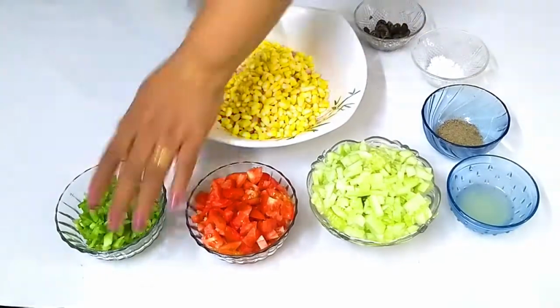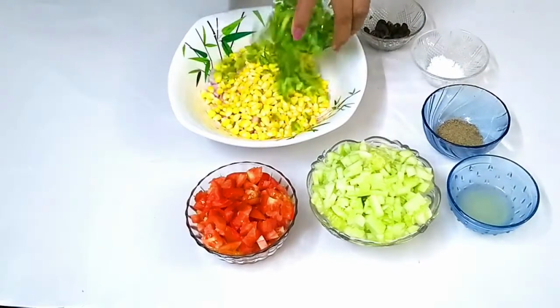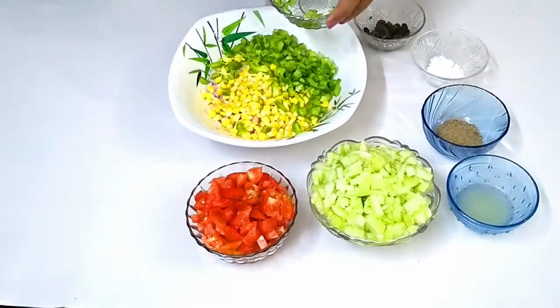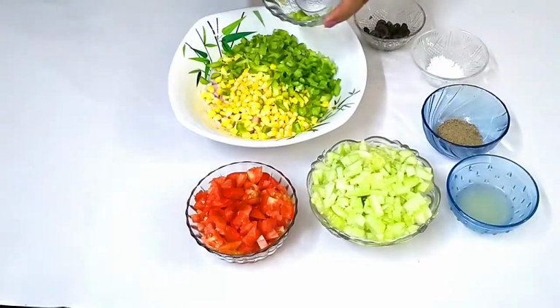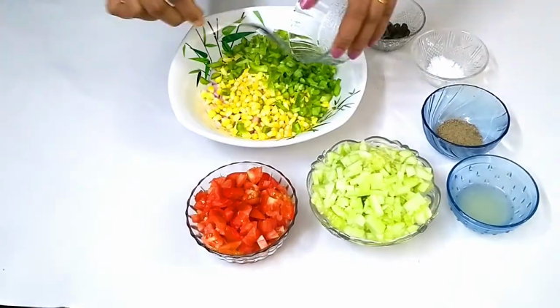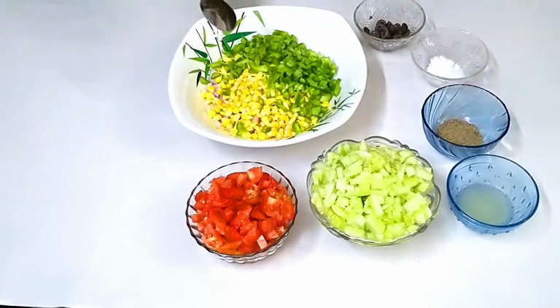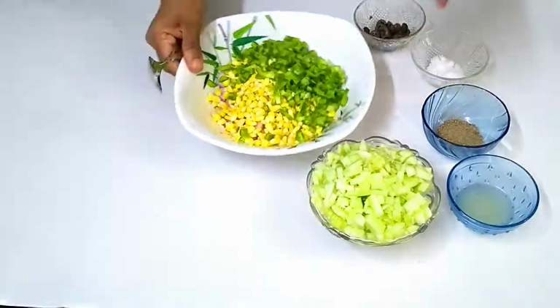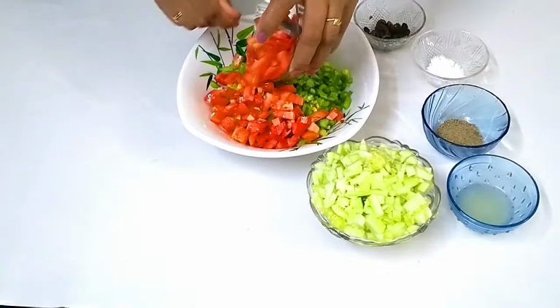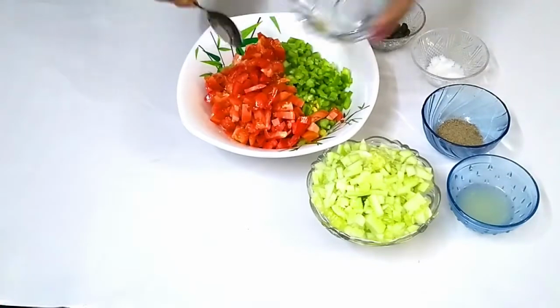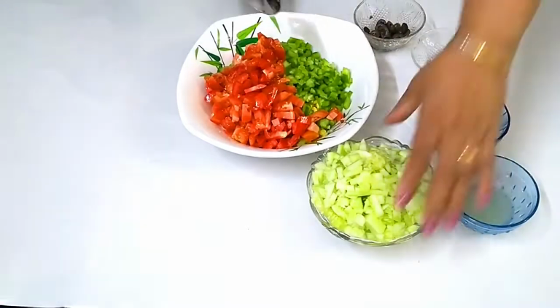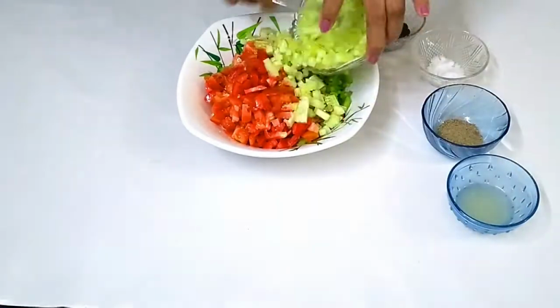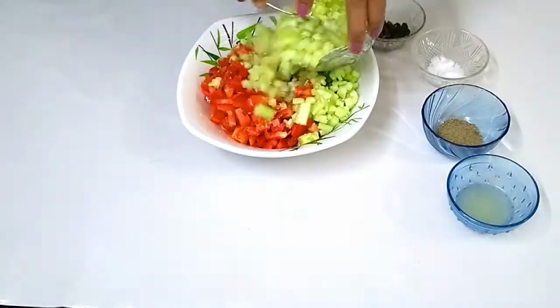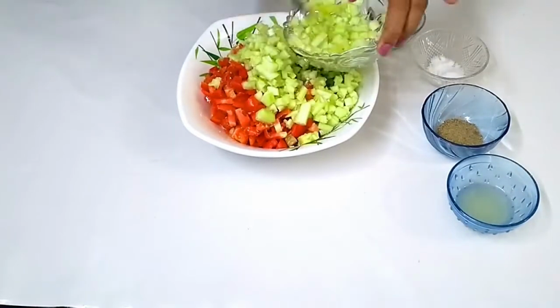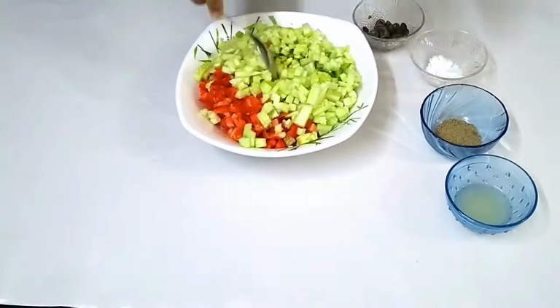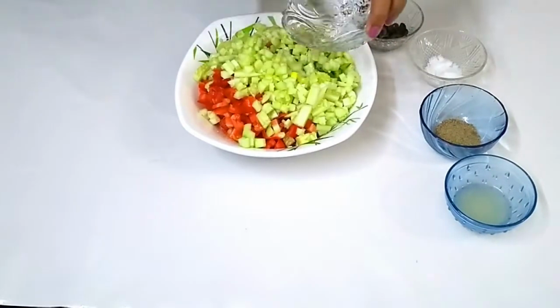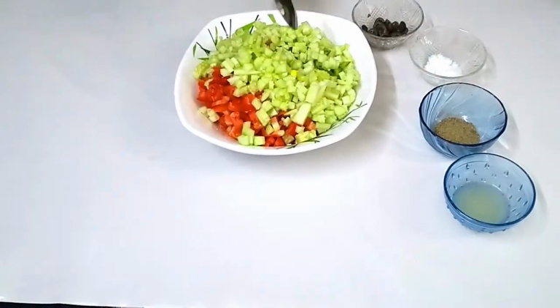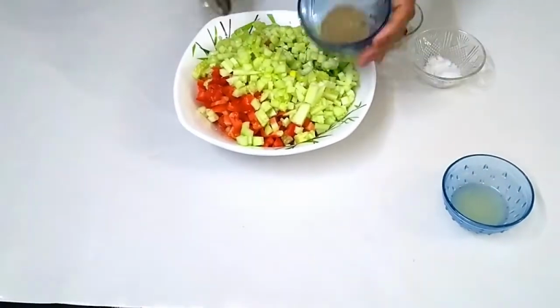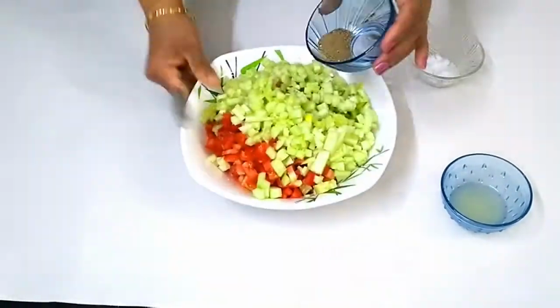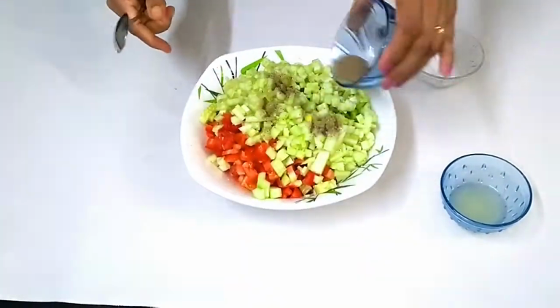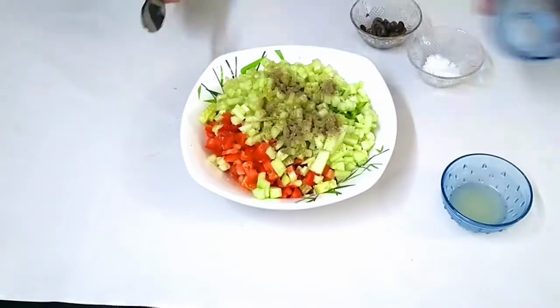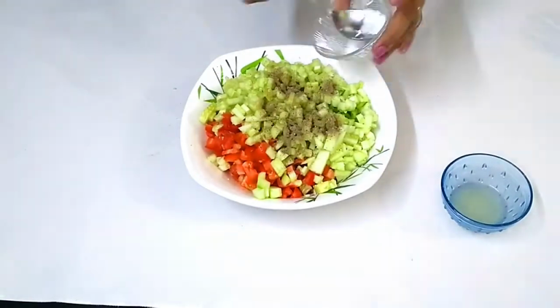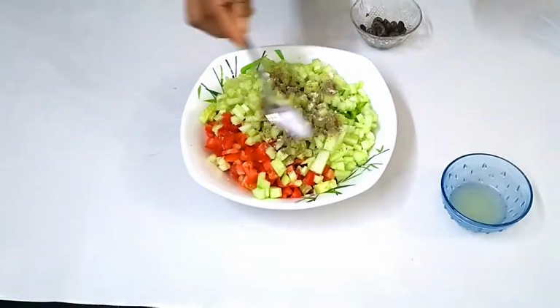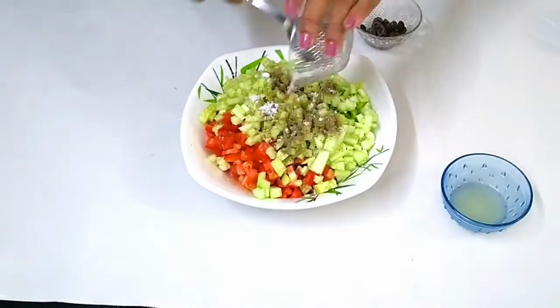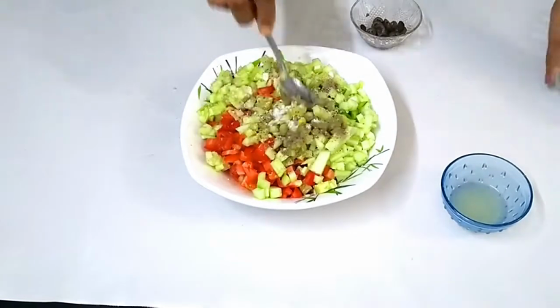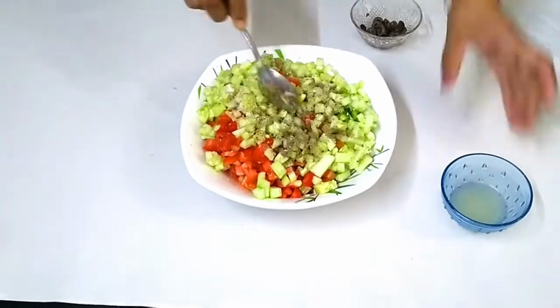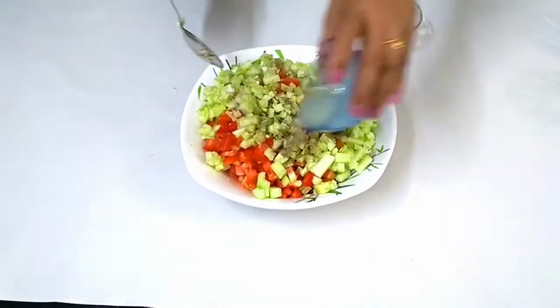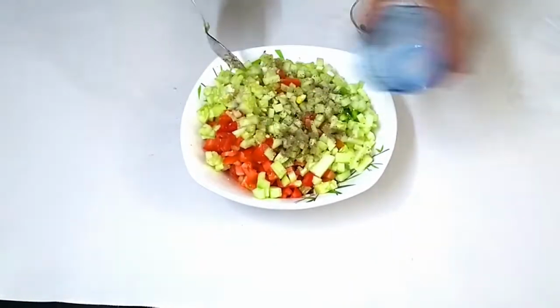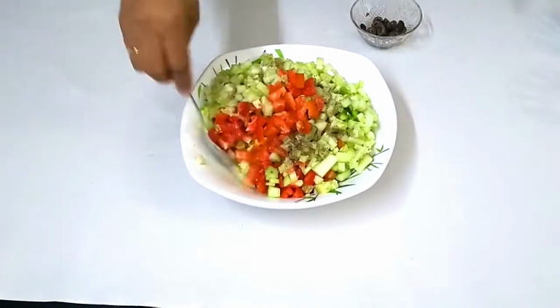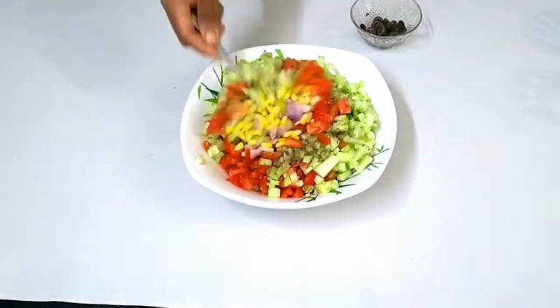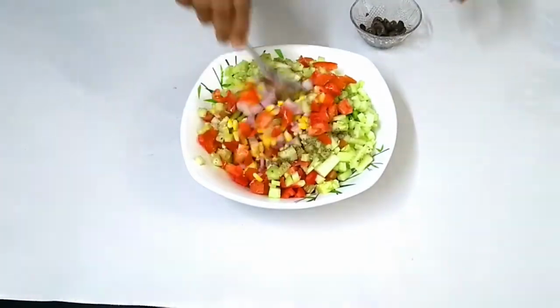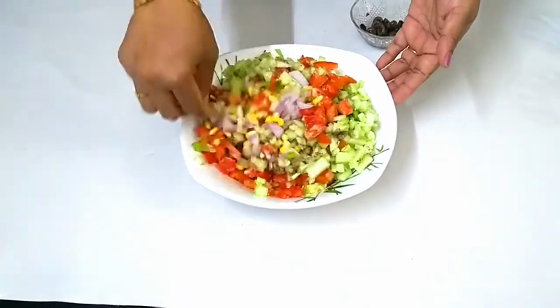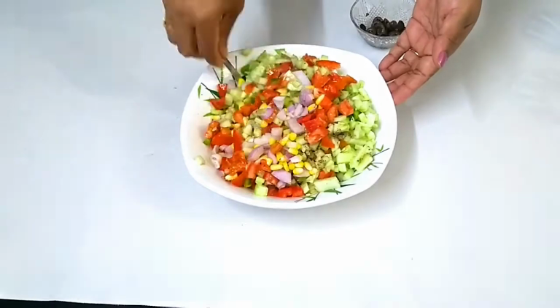1 cup of pepper, 2 teaspoons of pepper, 1 teaspoon of pepper, 12 teaspoons of lemon juice. I will mix all the different ingredients.